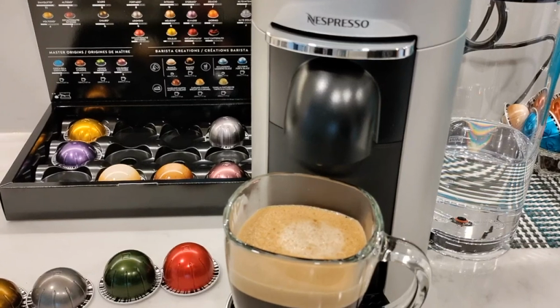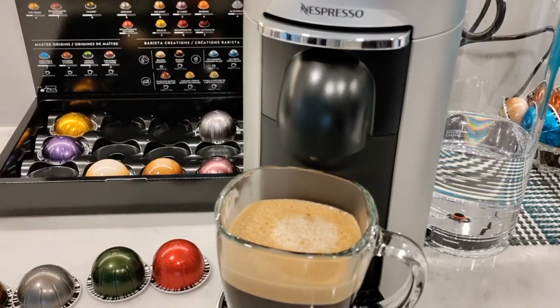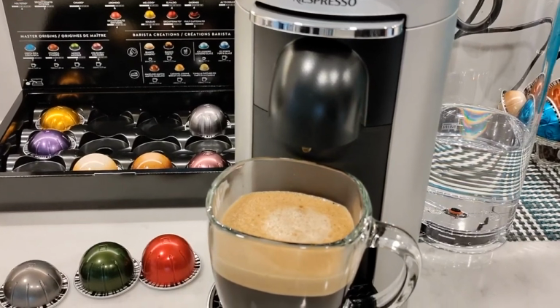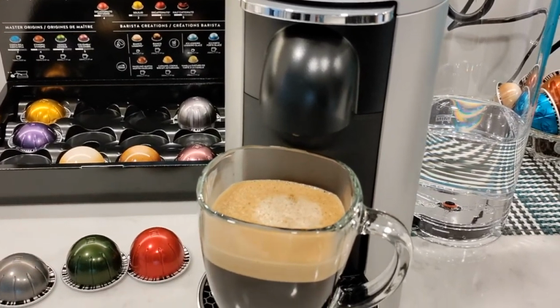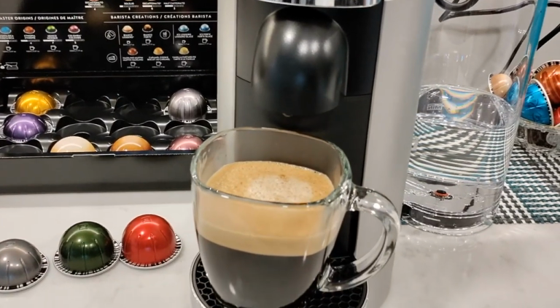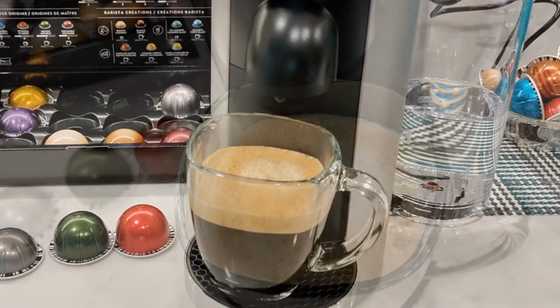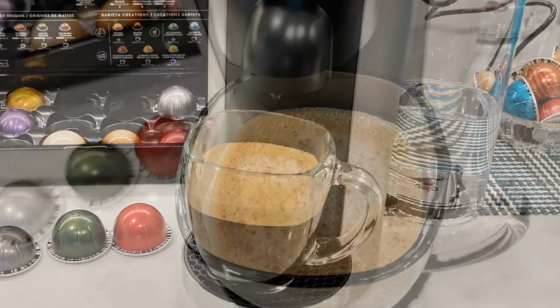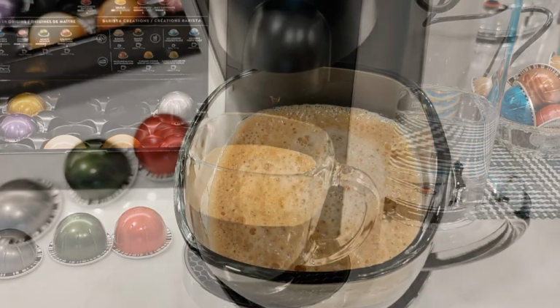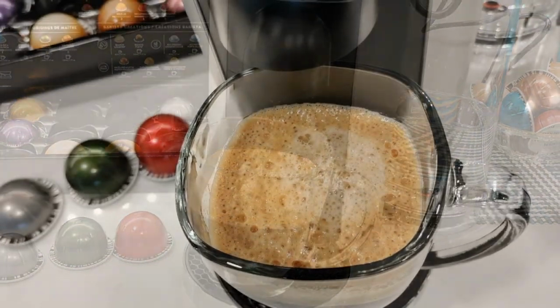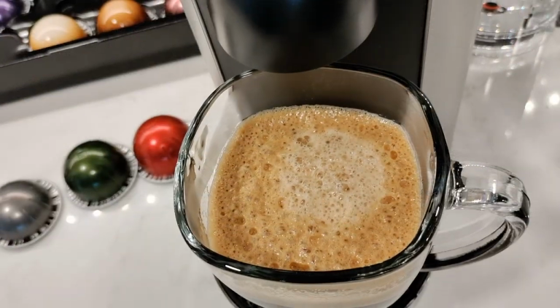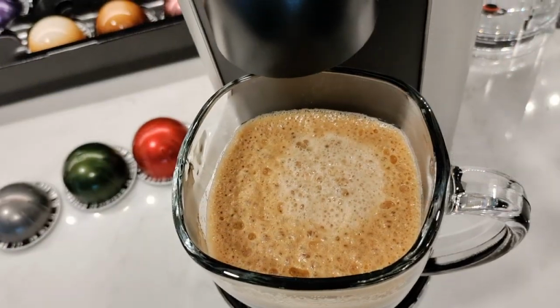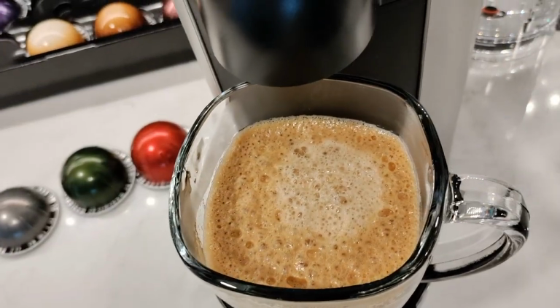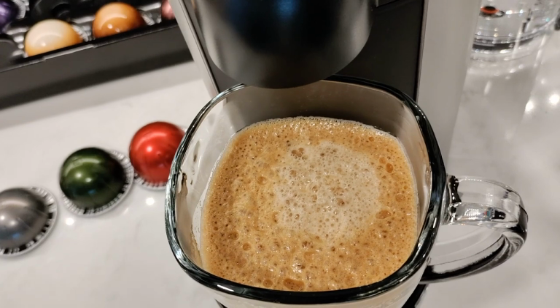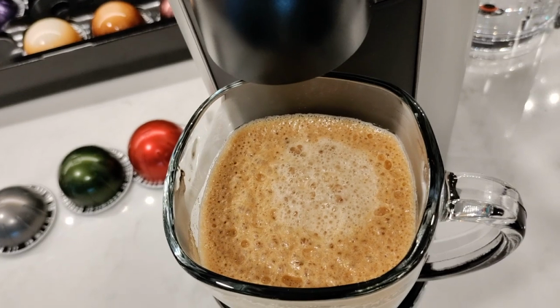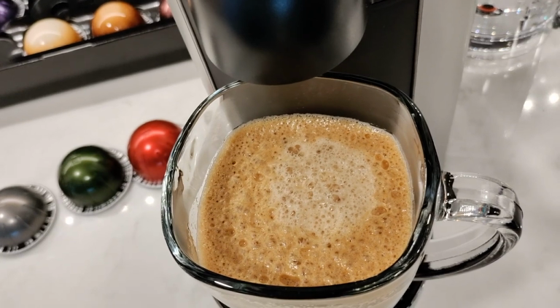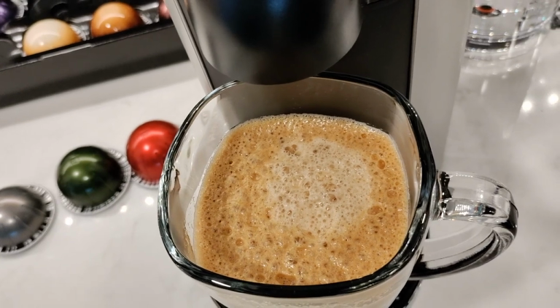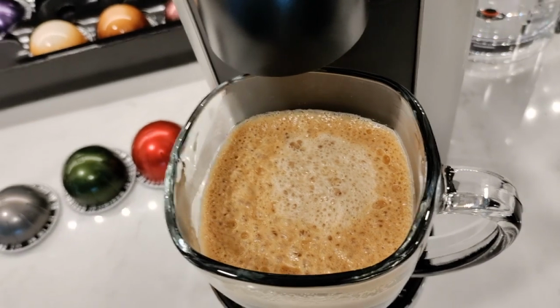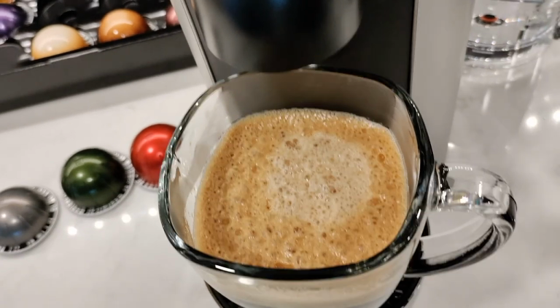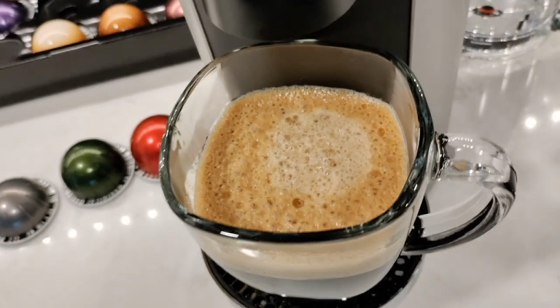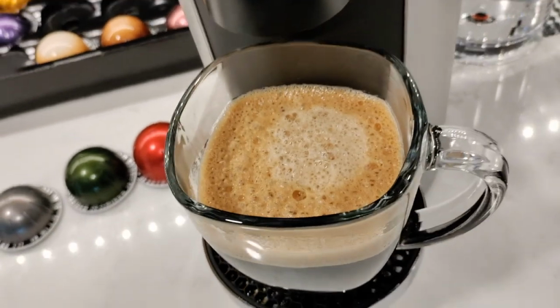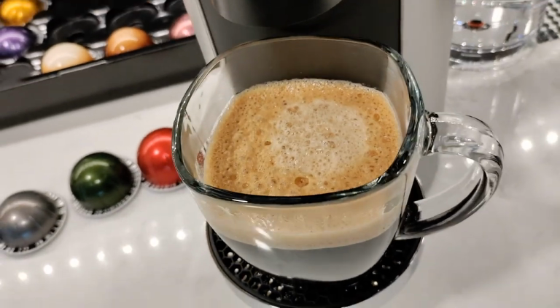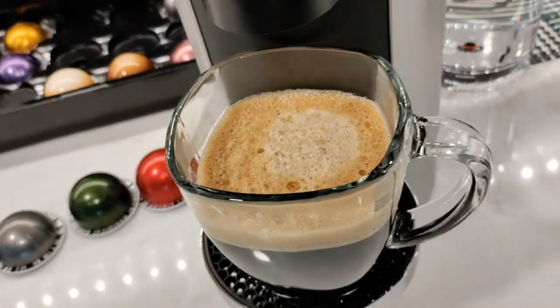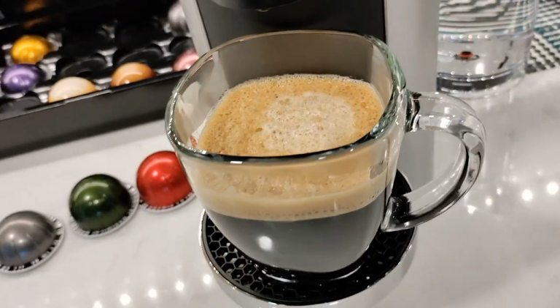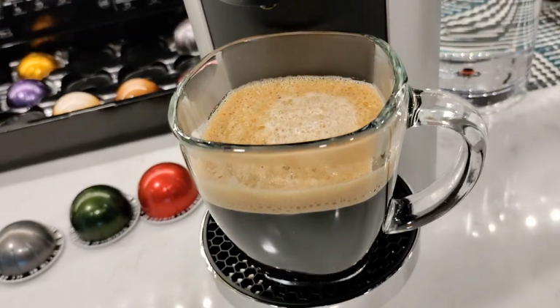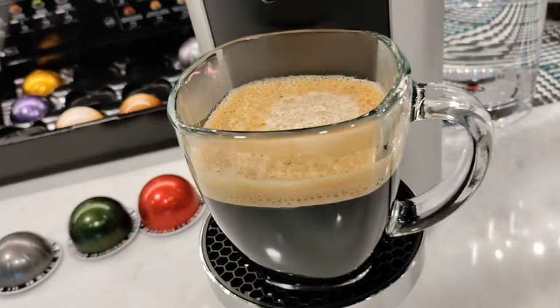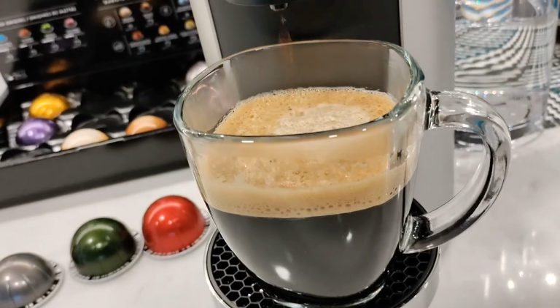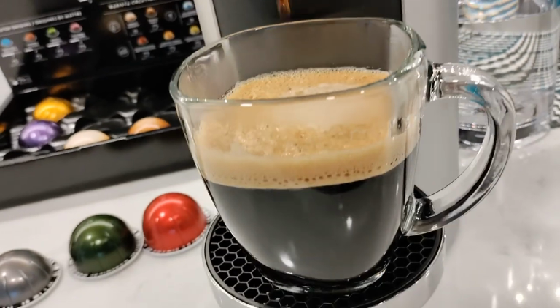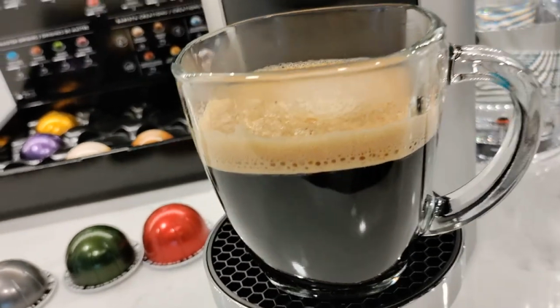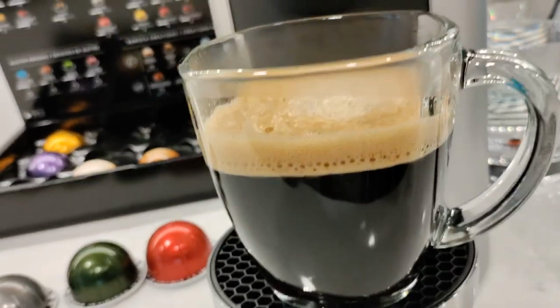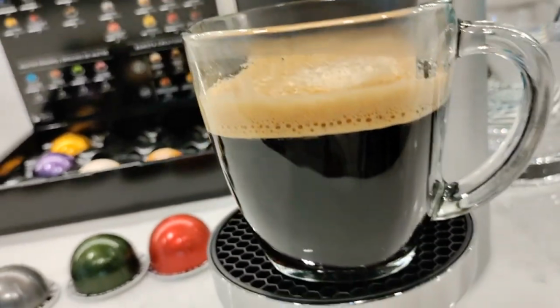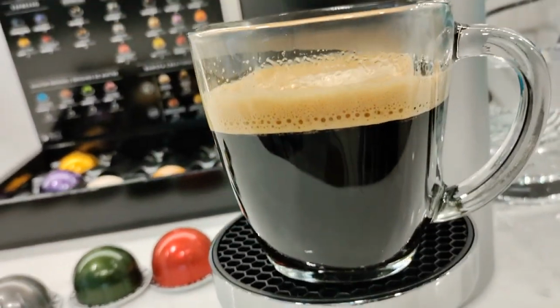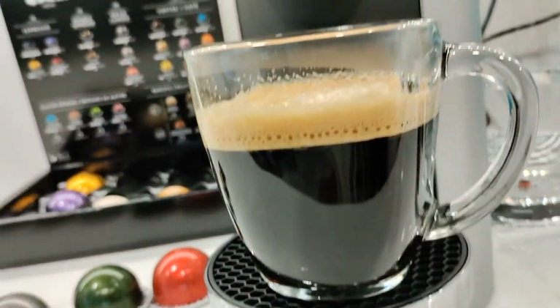On top you'll see that beautiful crema which Nespresso is known for, and you can see air bubbles forming in the crema within seconds. You really don't want to leave the coffee sitting there for too long otherwise you'll lose all that crema.